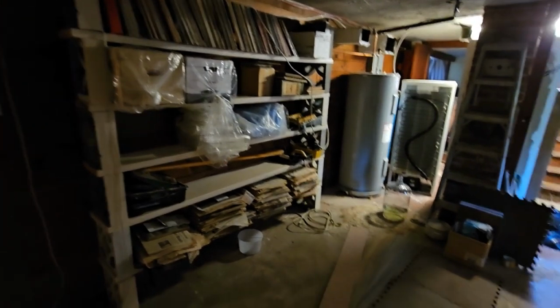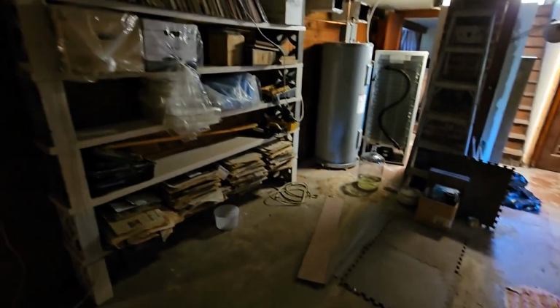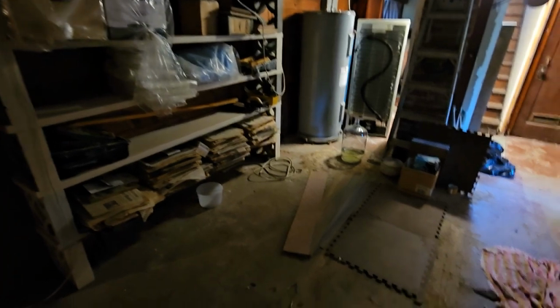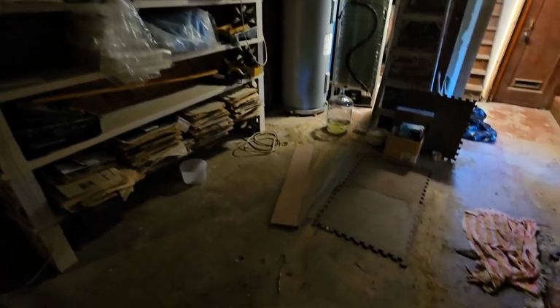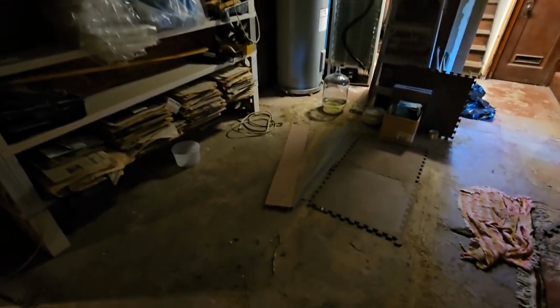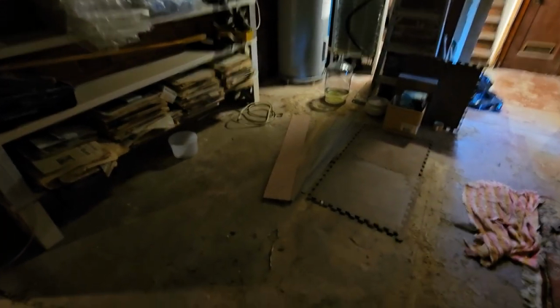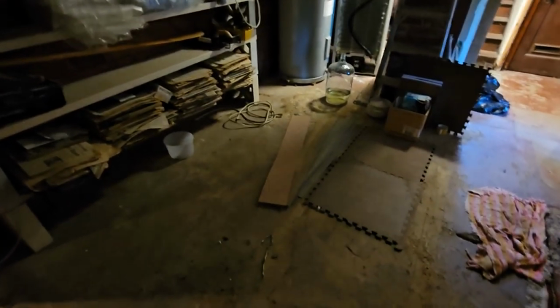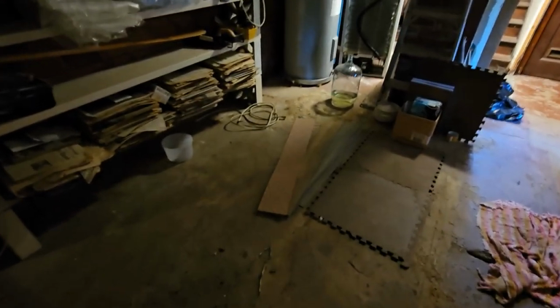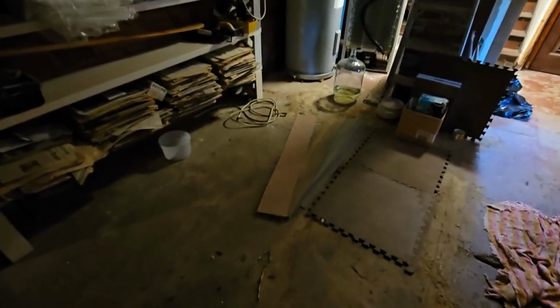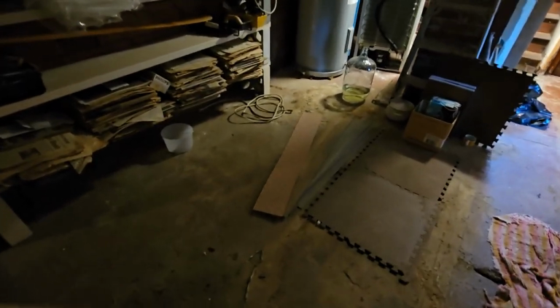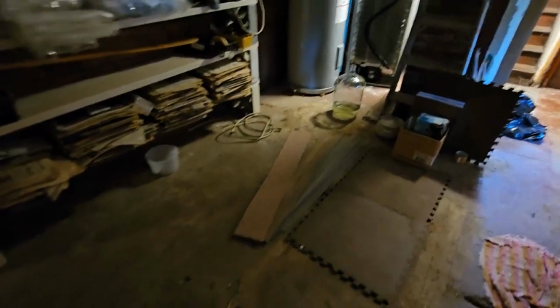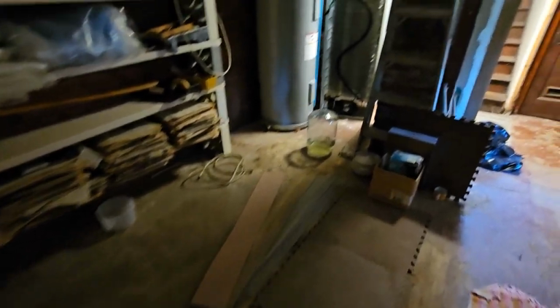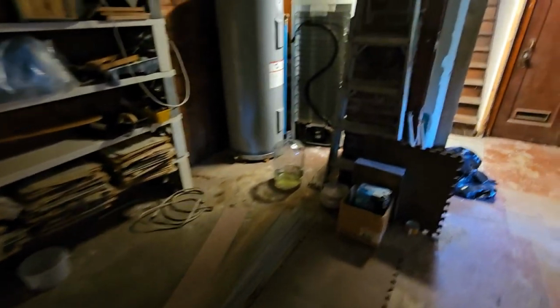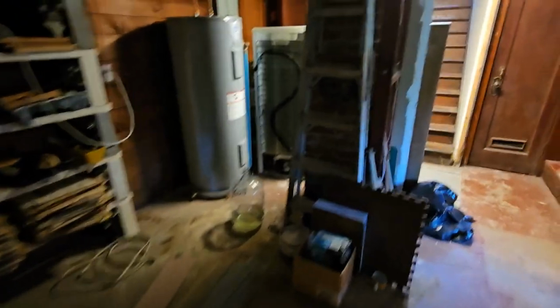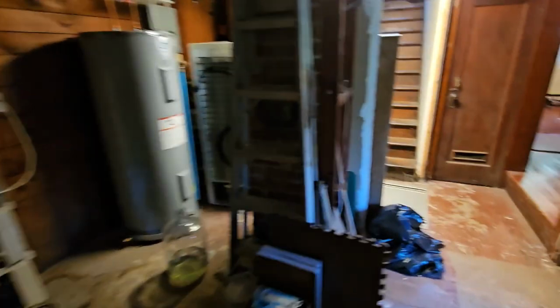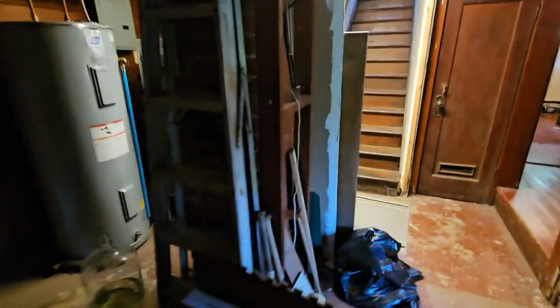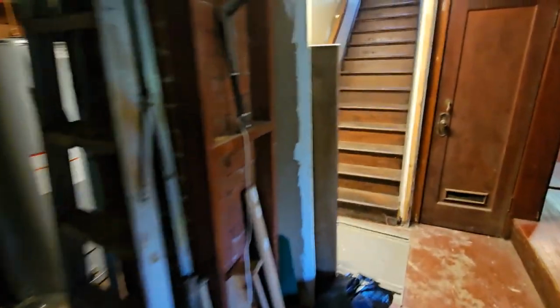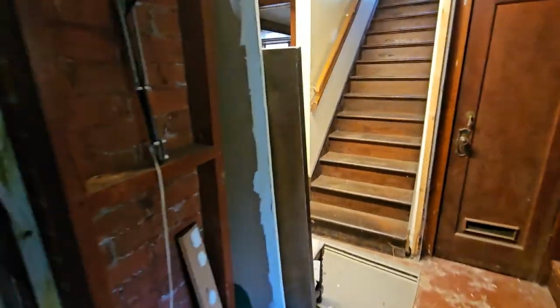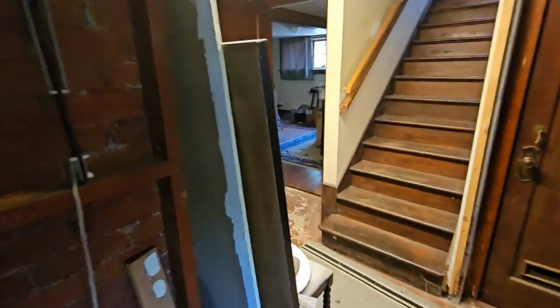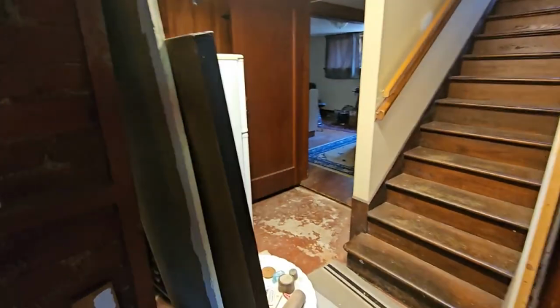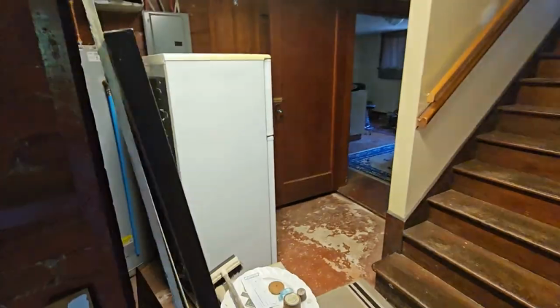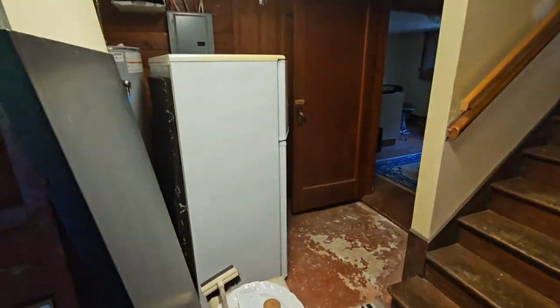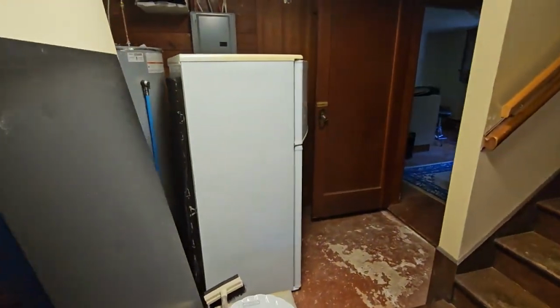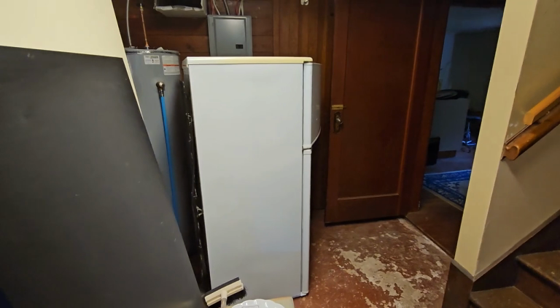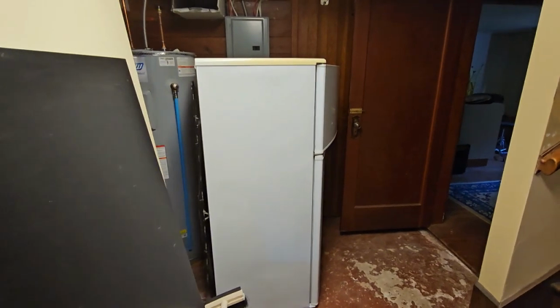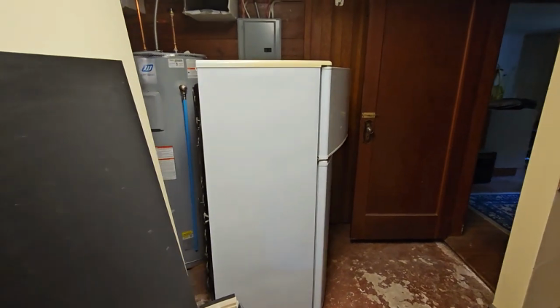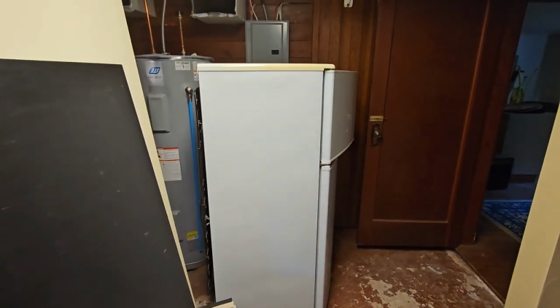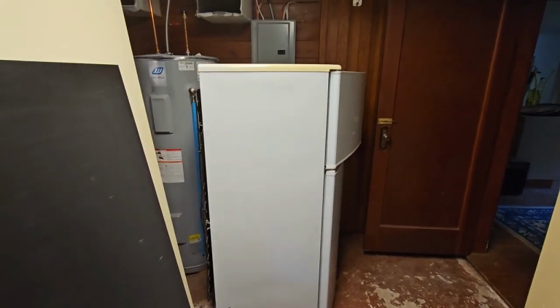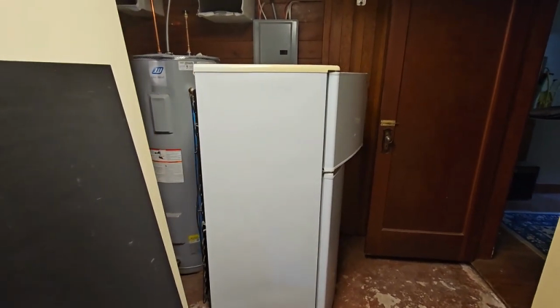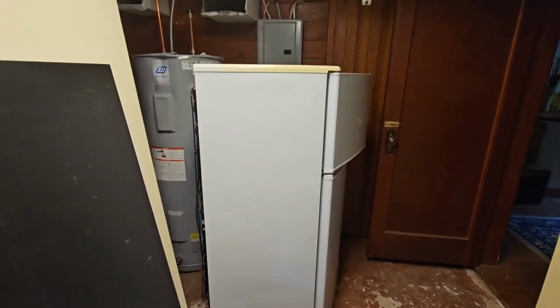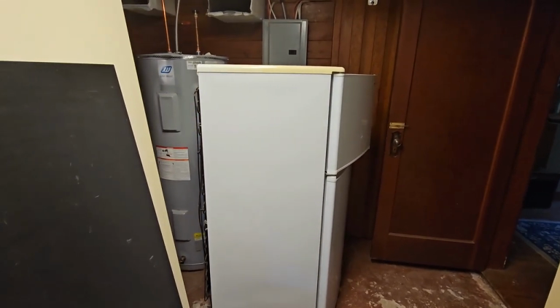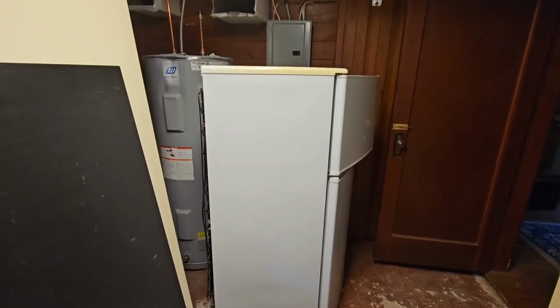This space down here is where the old tub was that we got rid of a couple of weeks ago. Moving around over here, he's going to put this freezer on the market and see what we can get for that.